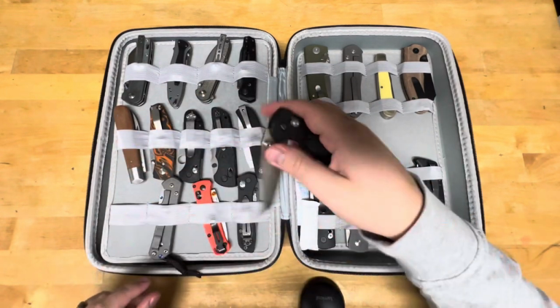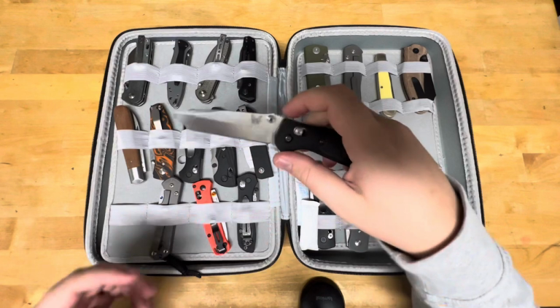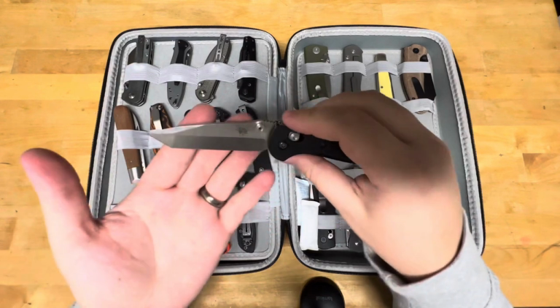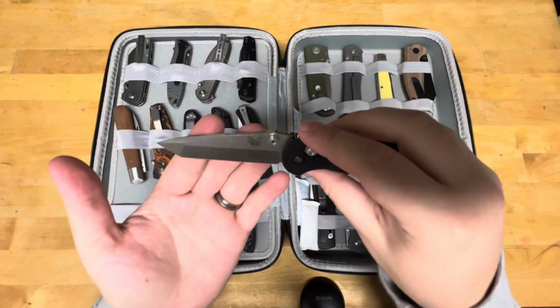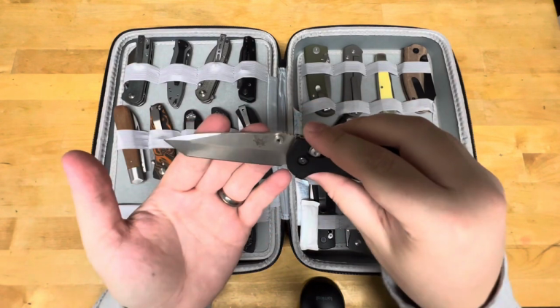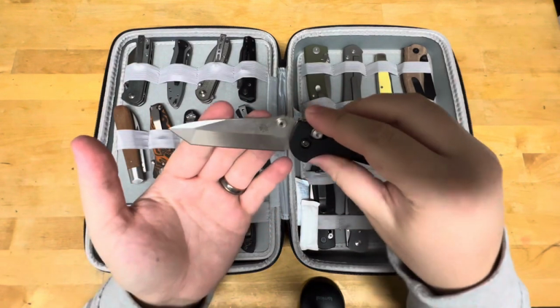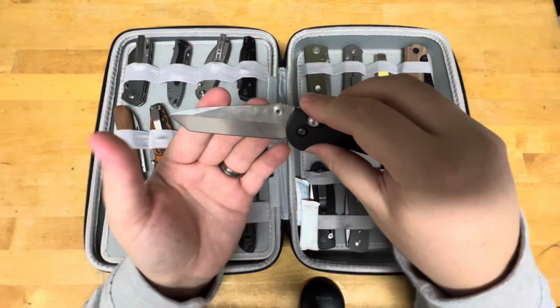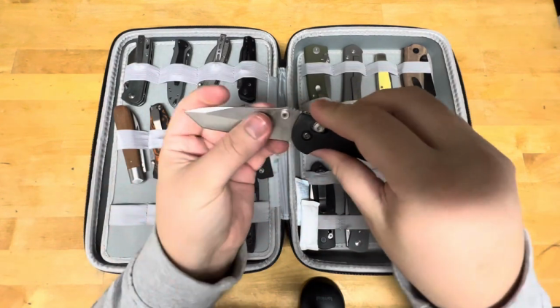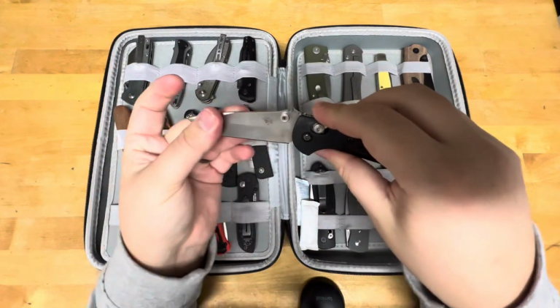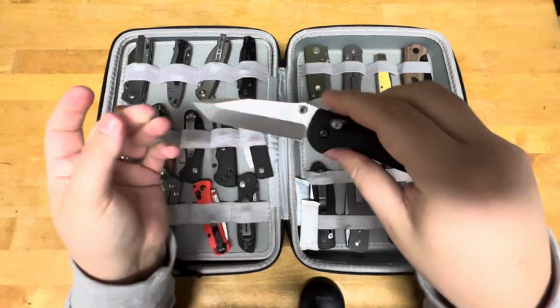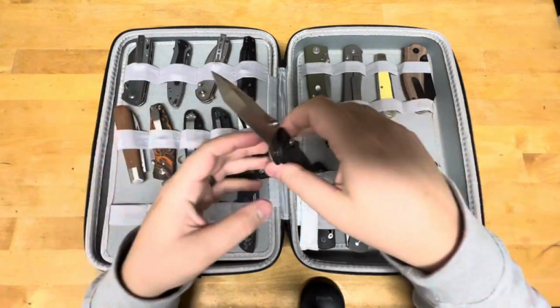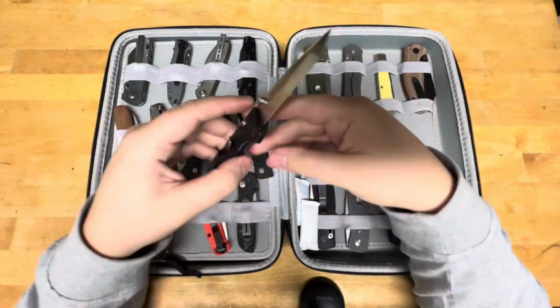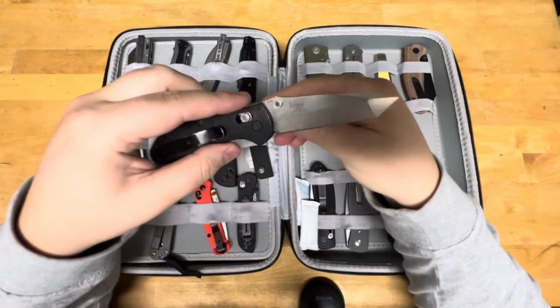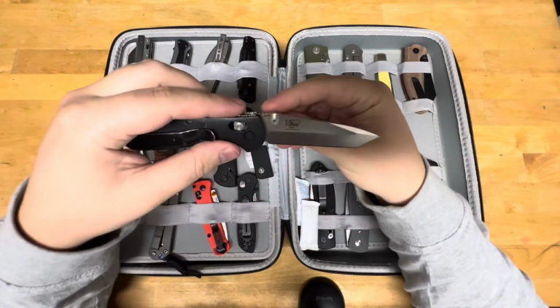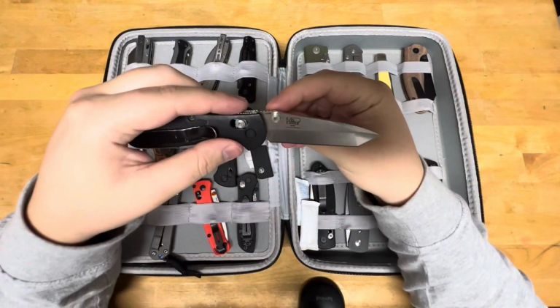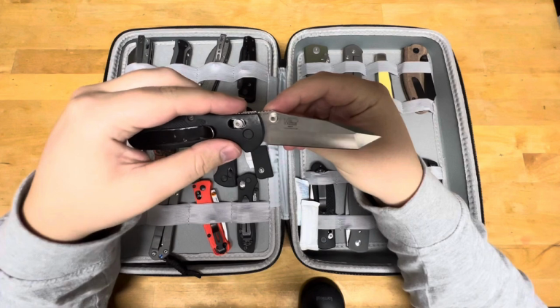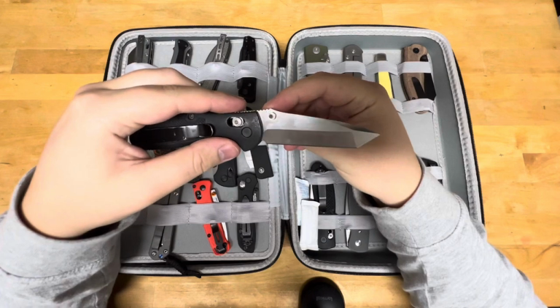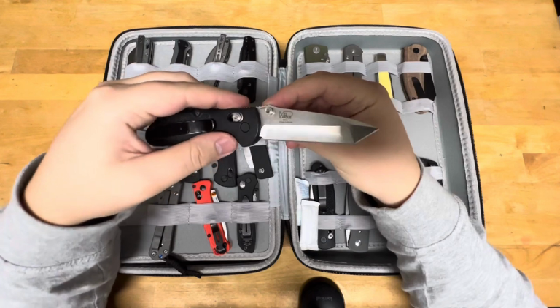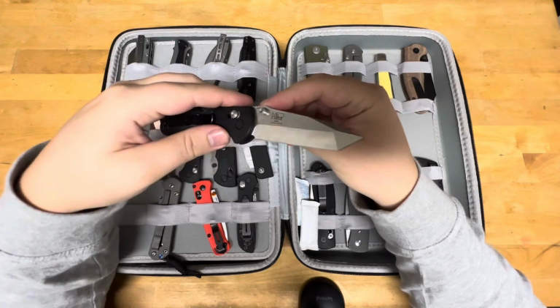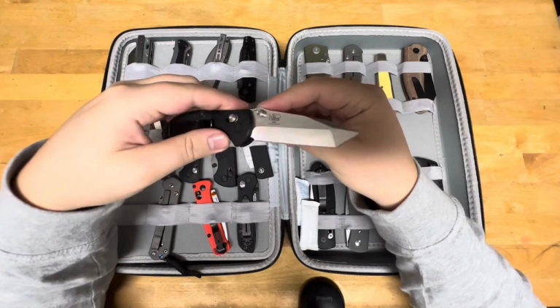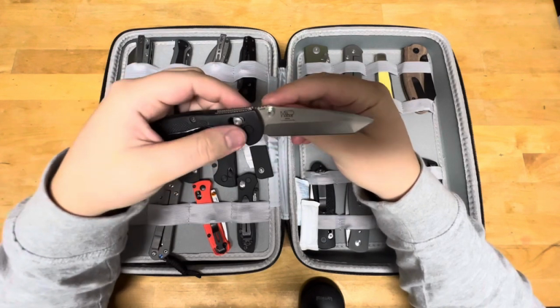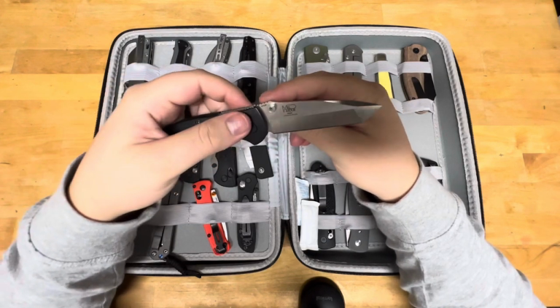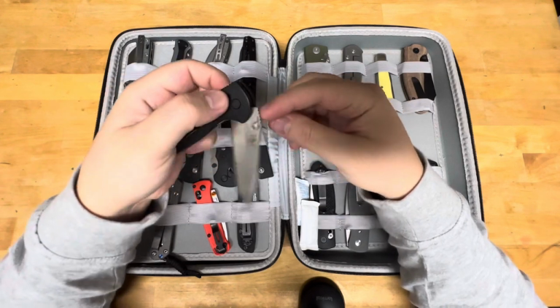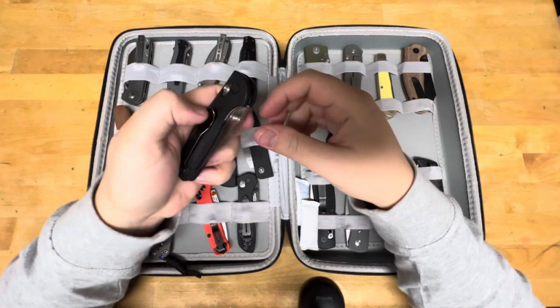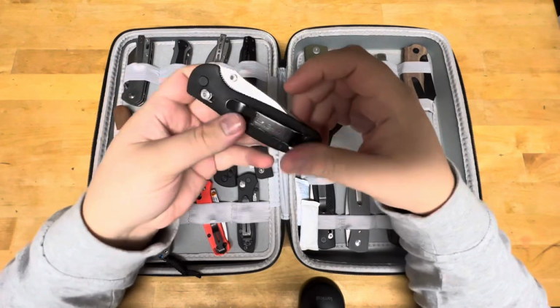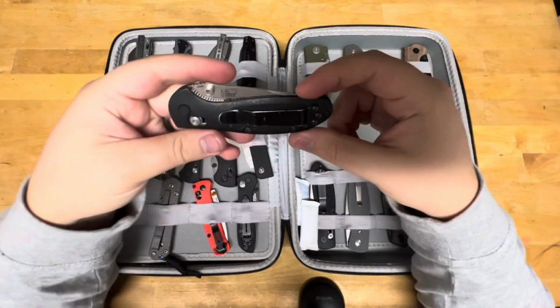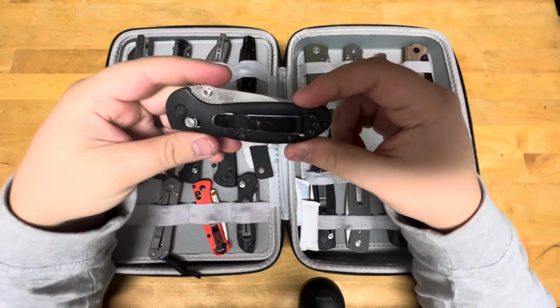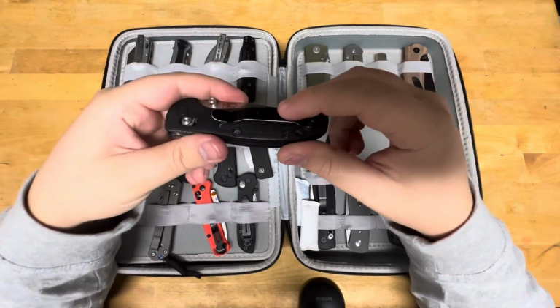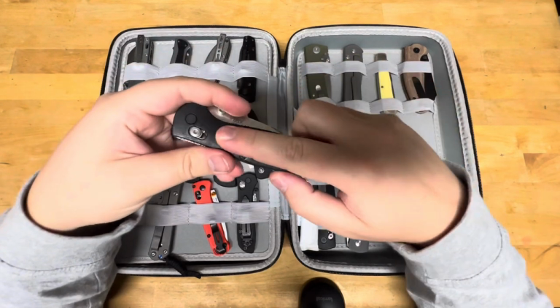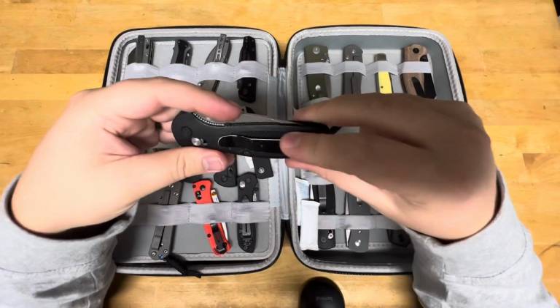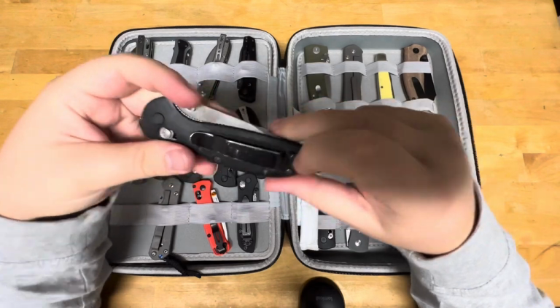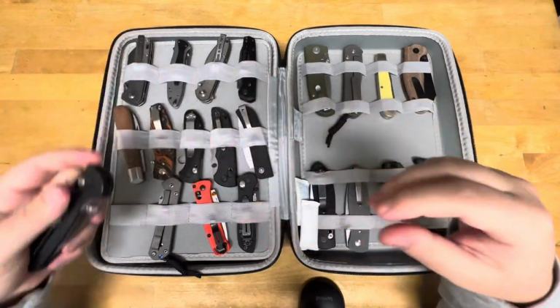My Mini Griptilian Tanto — this is a 5.57 instead of a 5.56. 154CM, USA made, standard GFN handles. This is the old style of pocket clip.